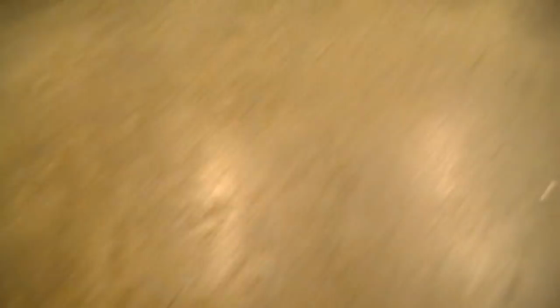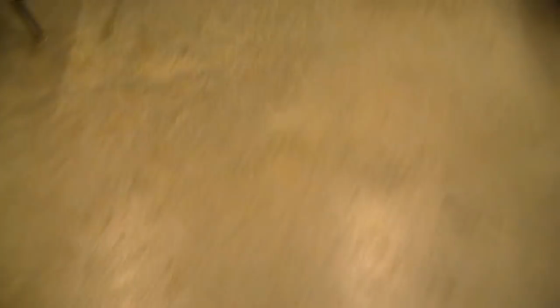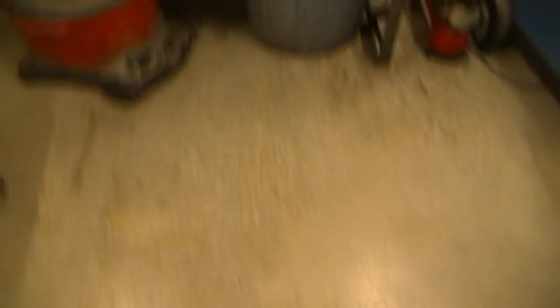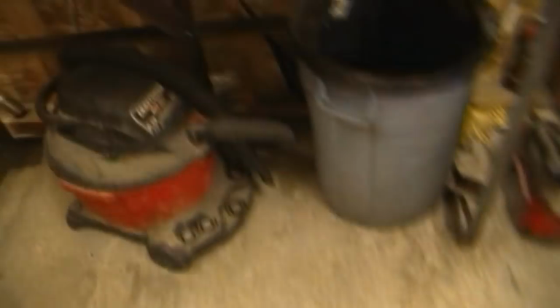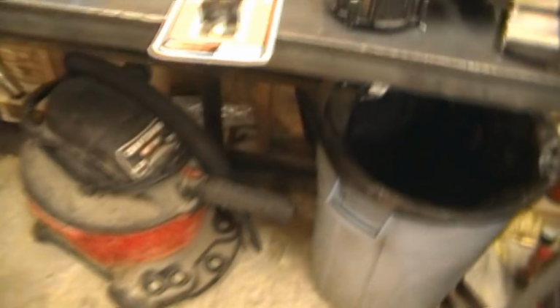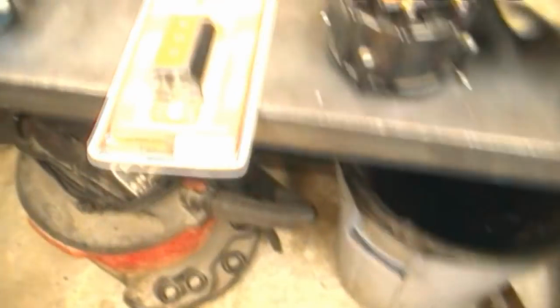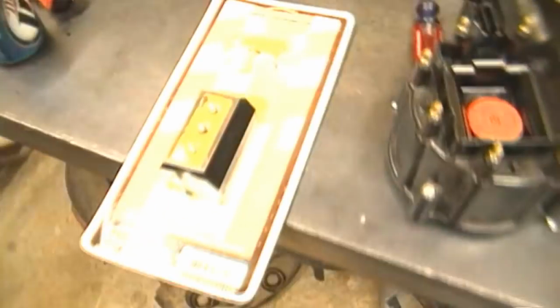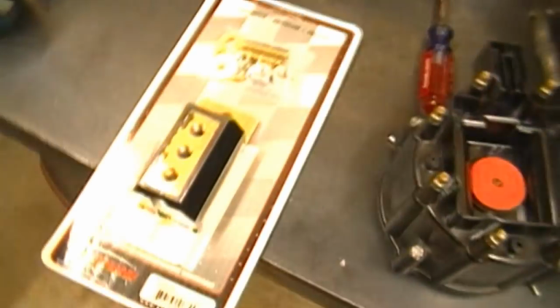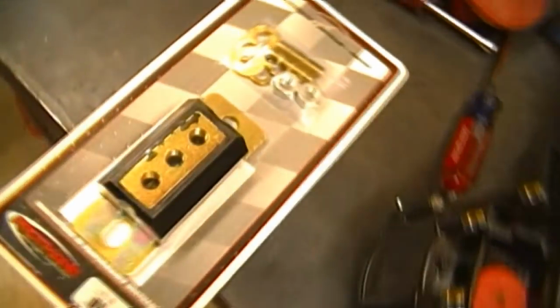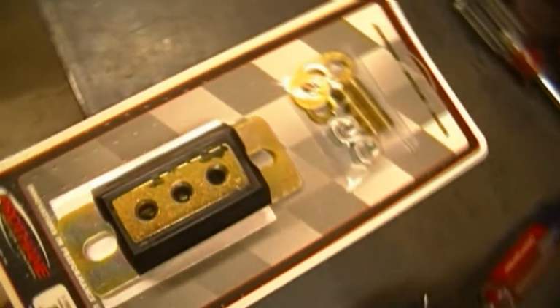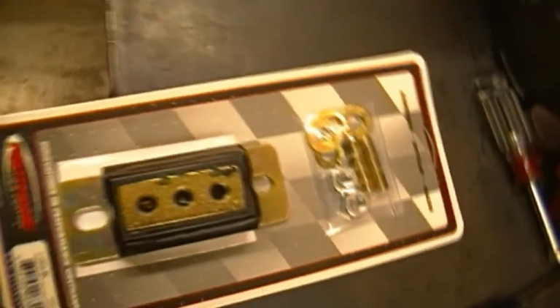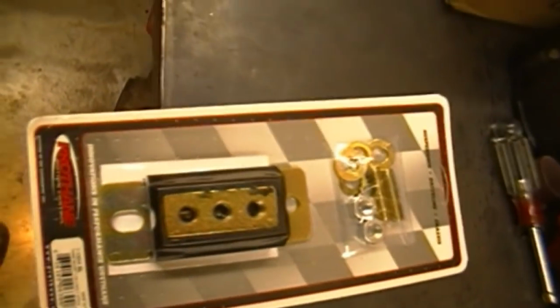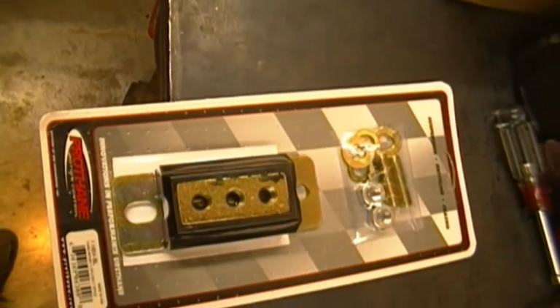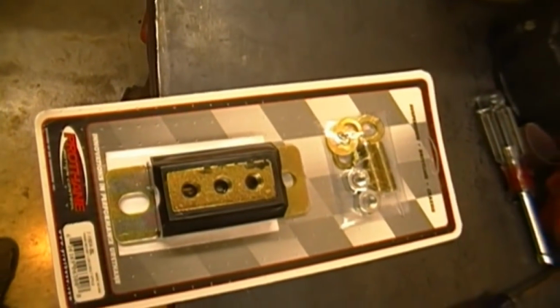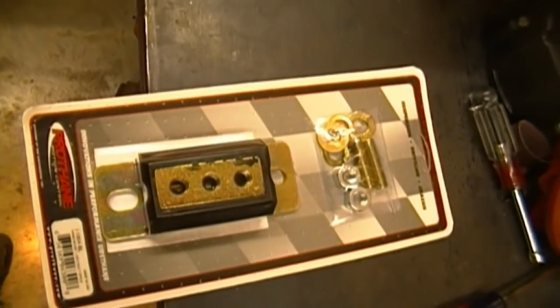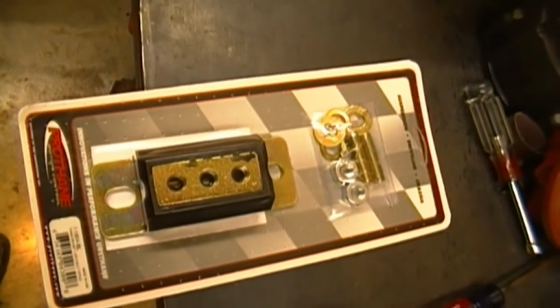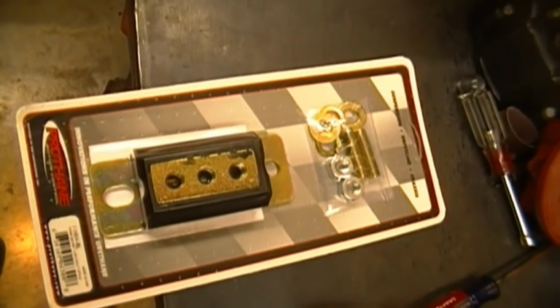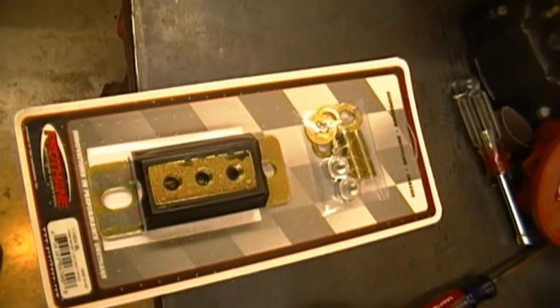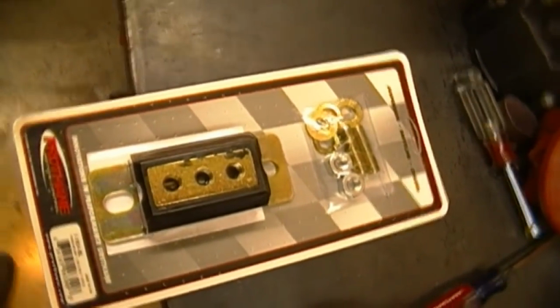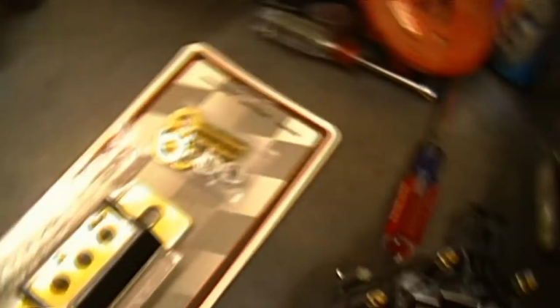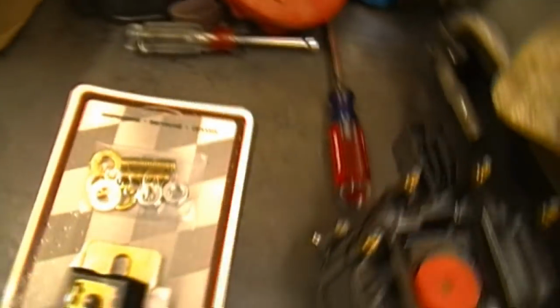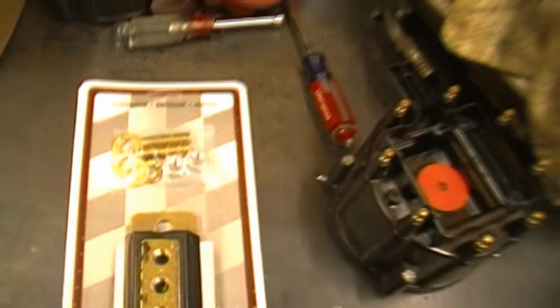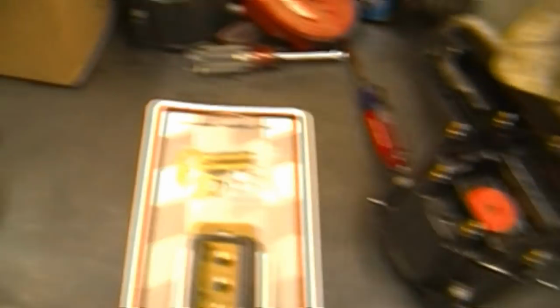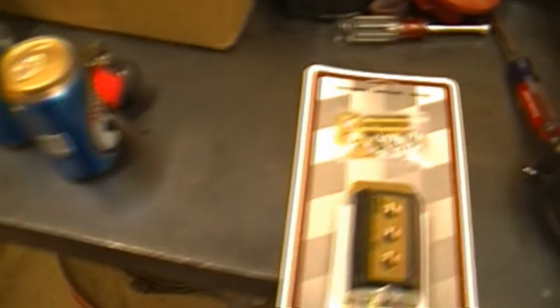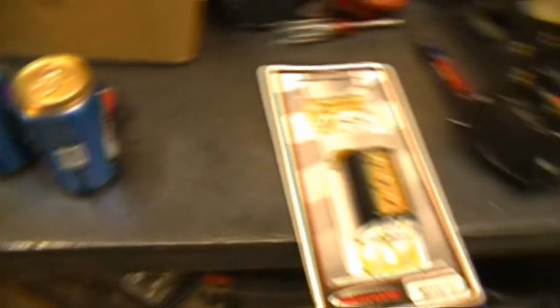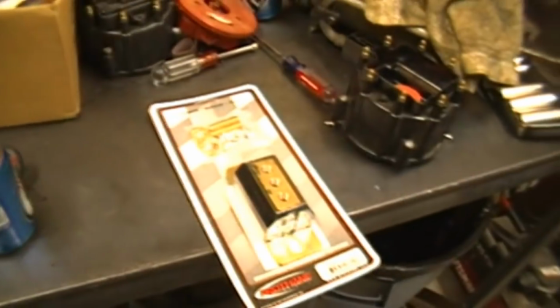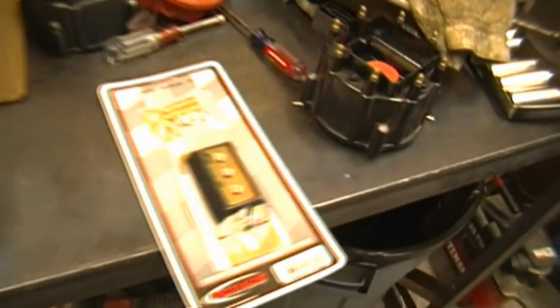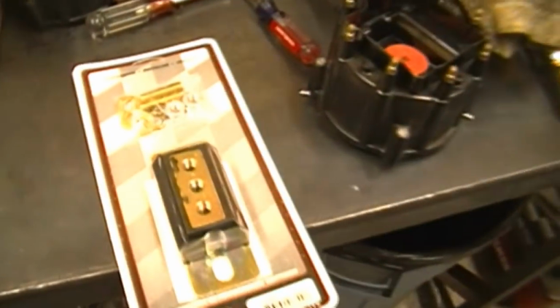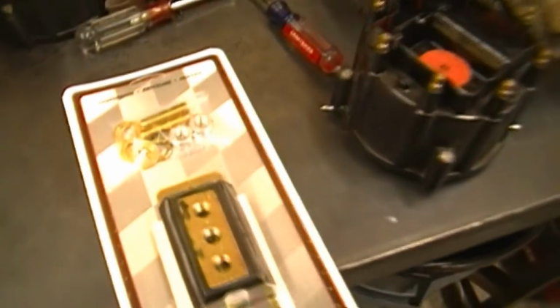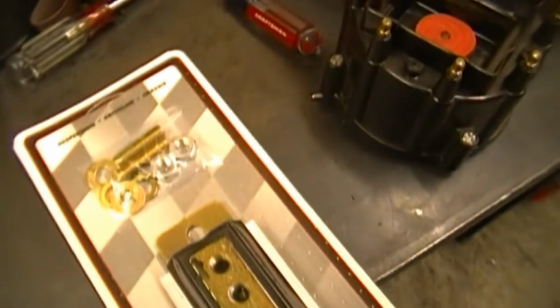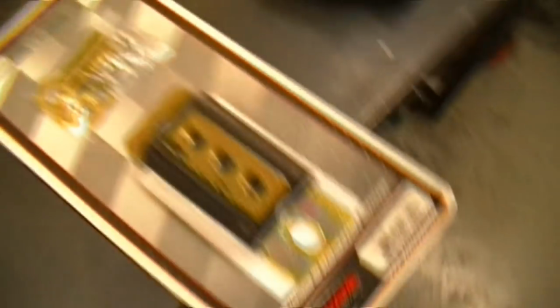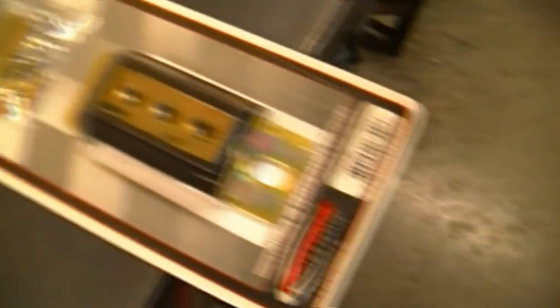To rectify the problem, we are going to put in a Prothane transmission mount. Hopefully this withstands the heat and the torque of this 455 a little bit better.